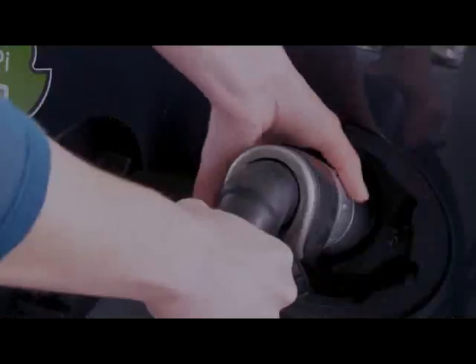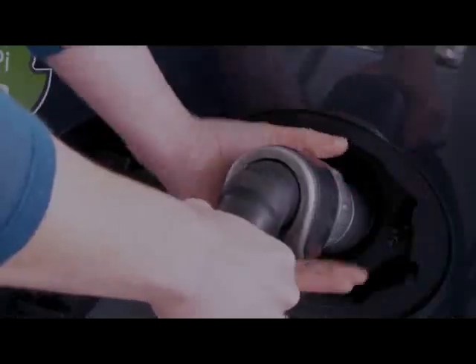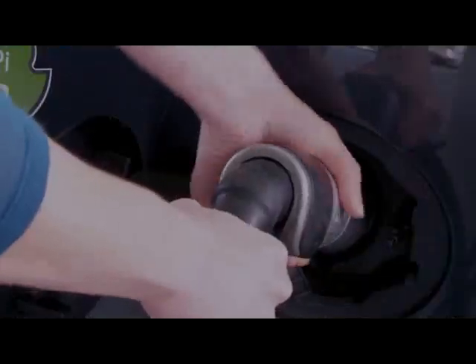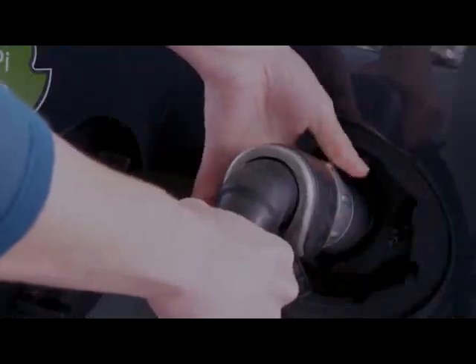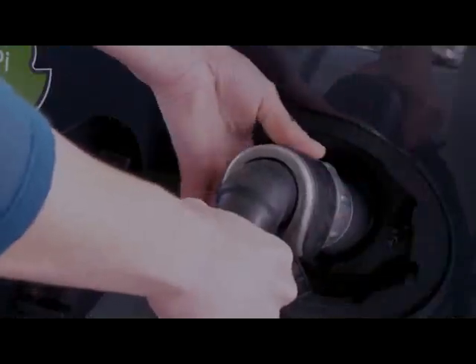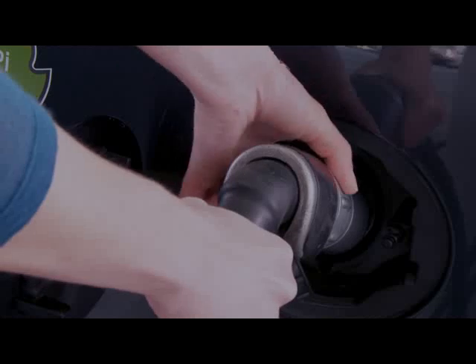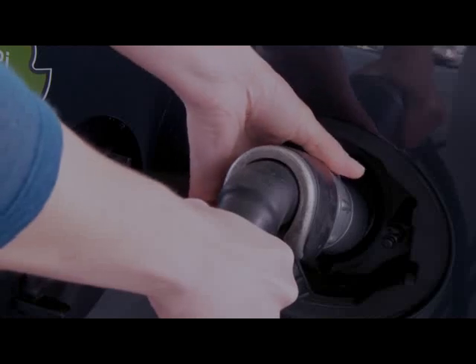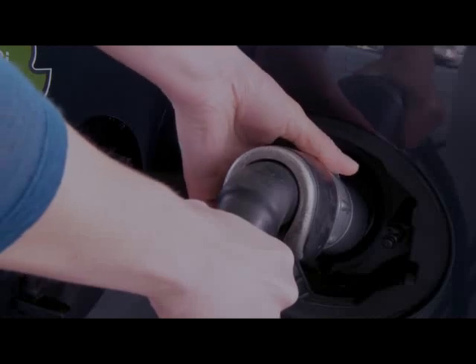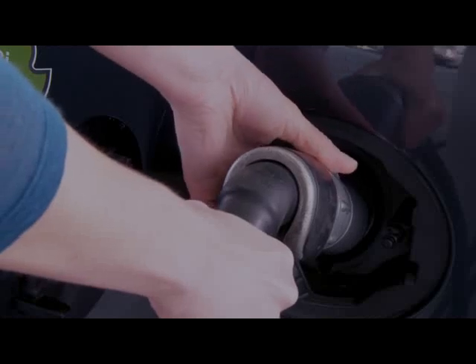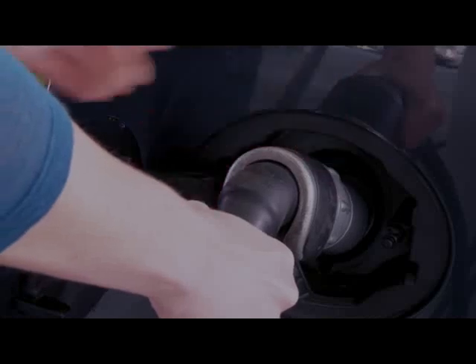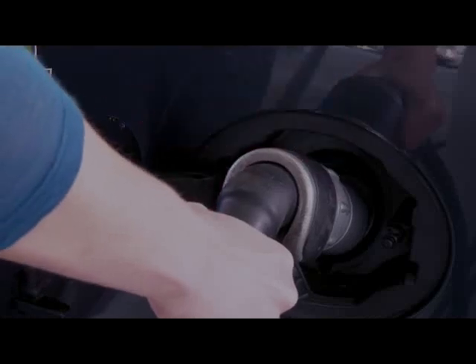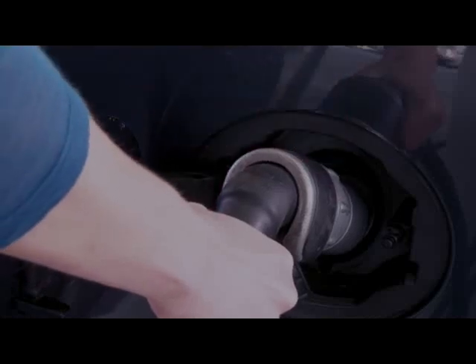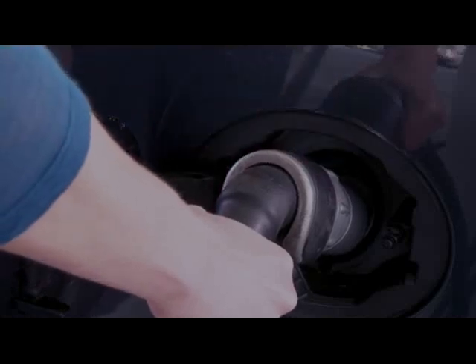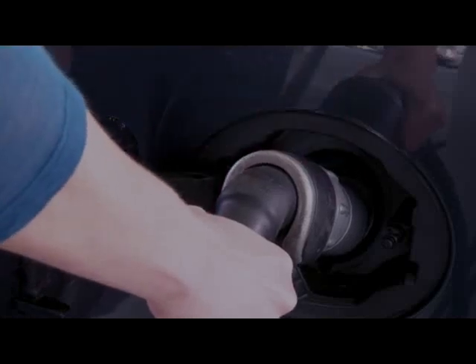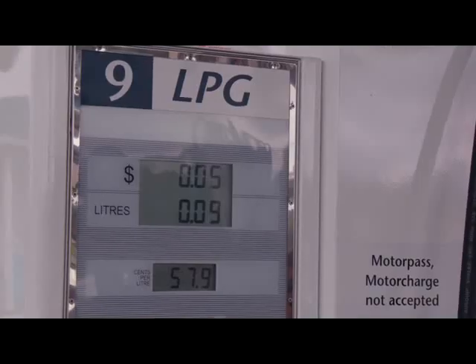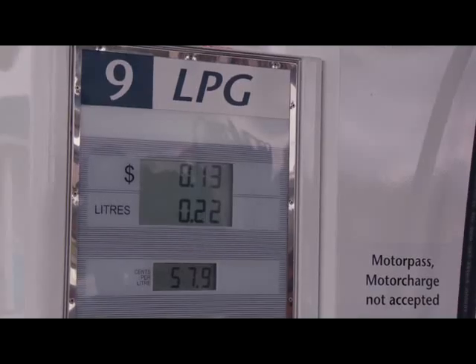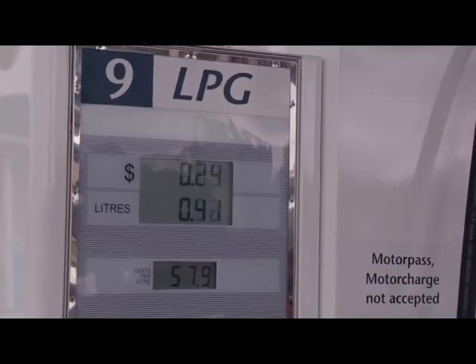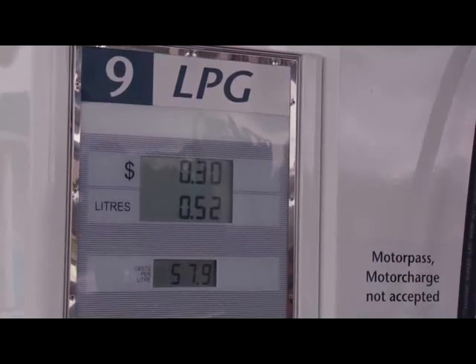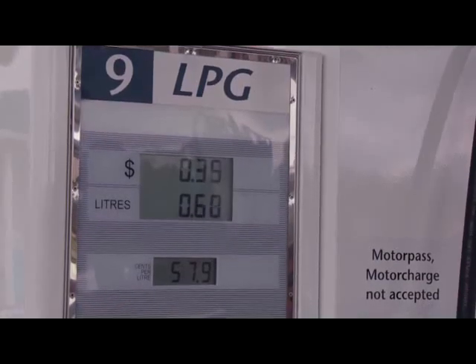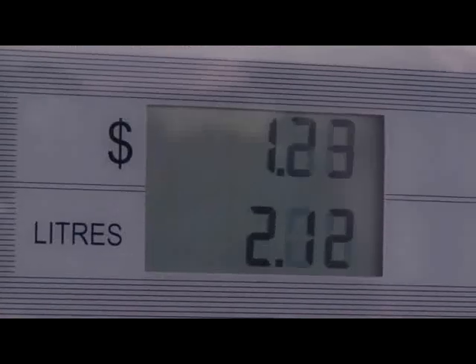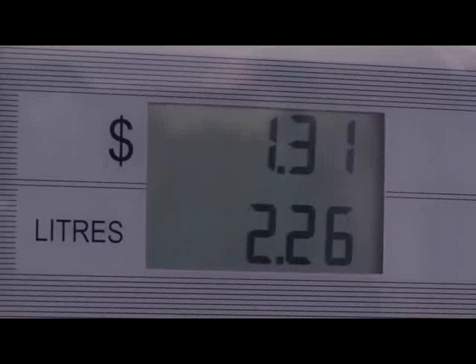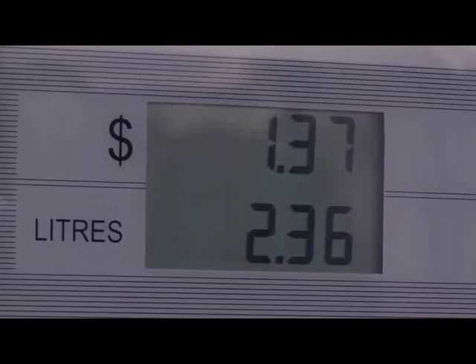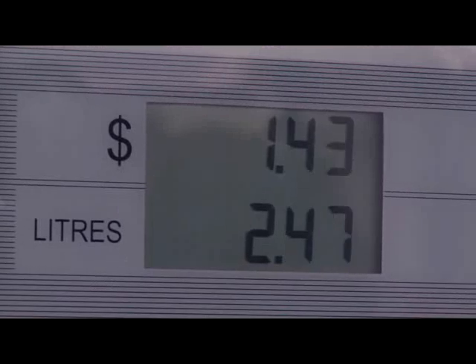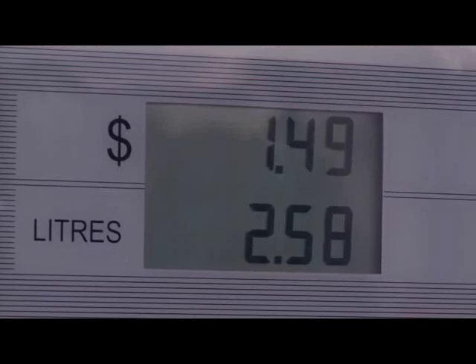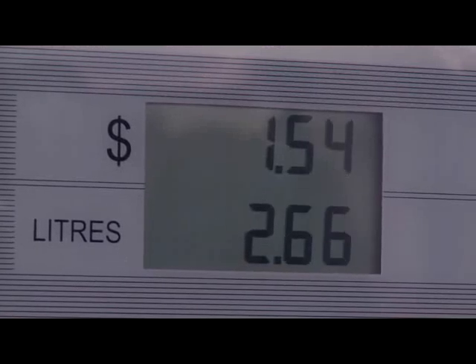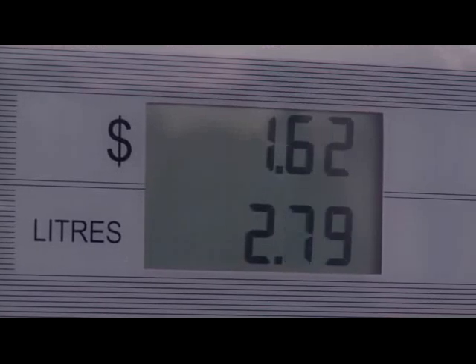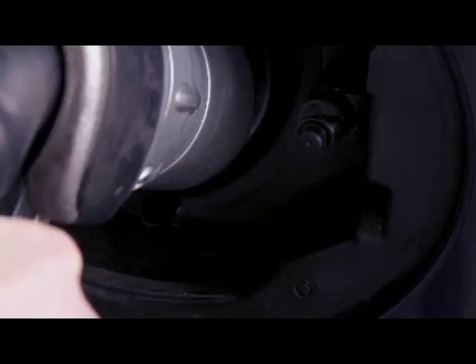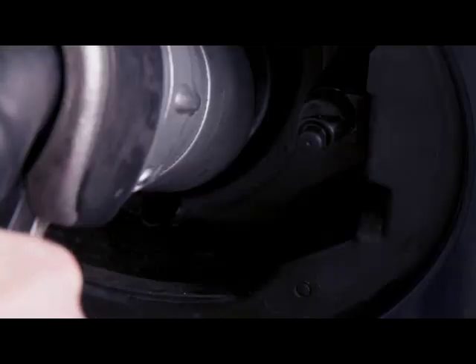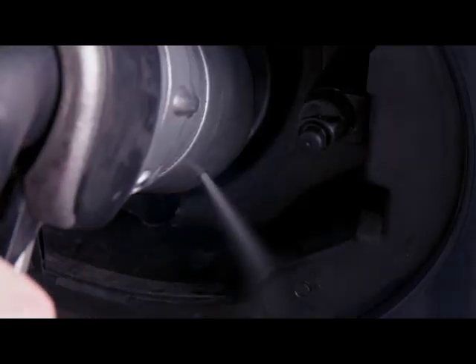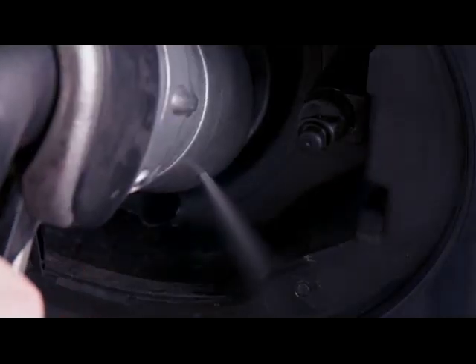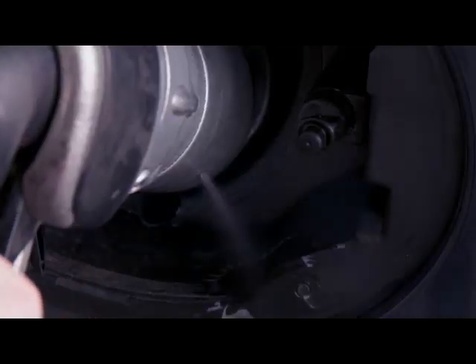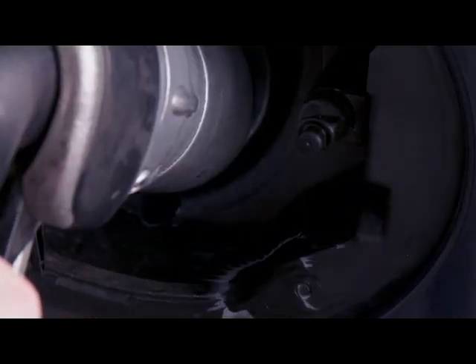To begin filling the LPG tank, you just activate the lever. Filling is complete when the pump slows and eventually comes to a stop.